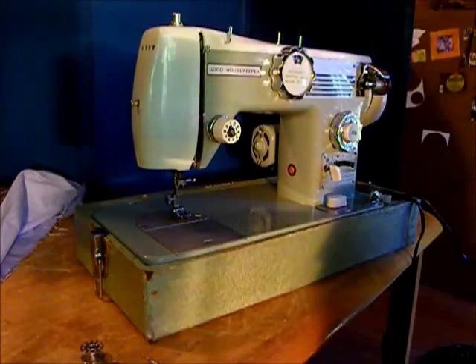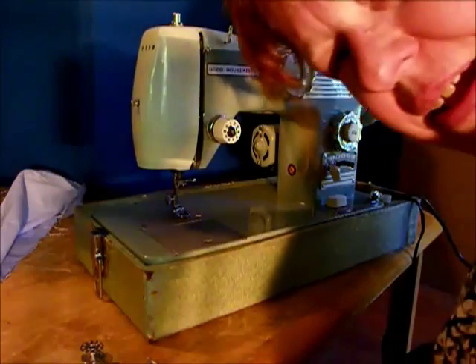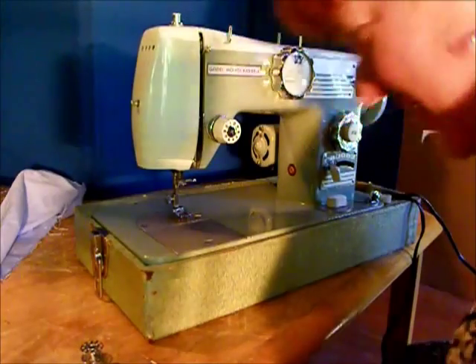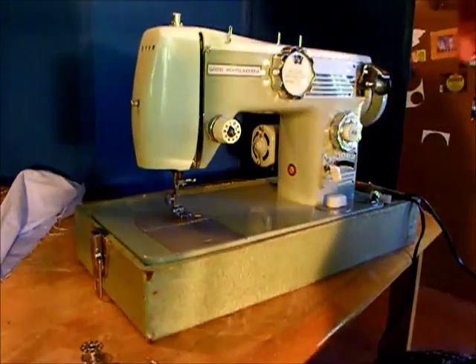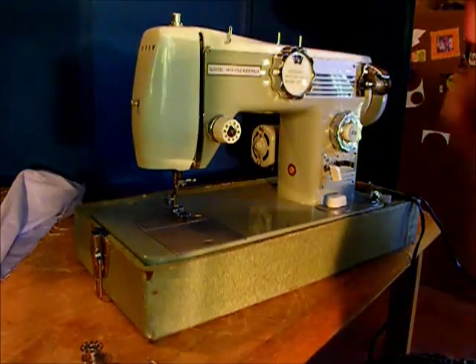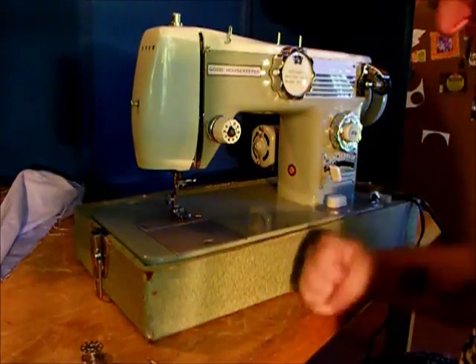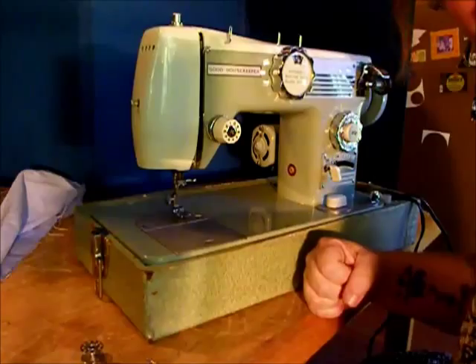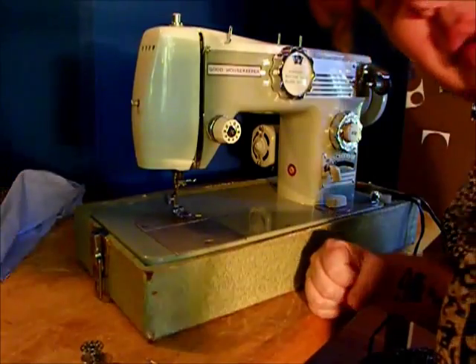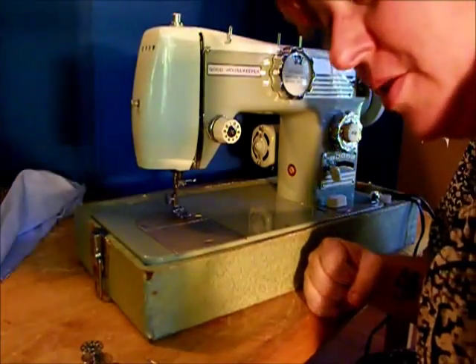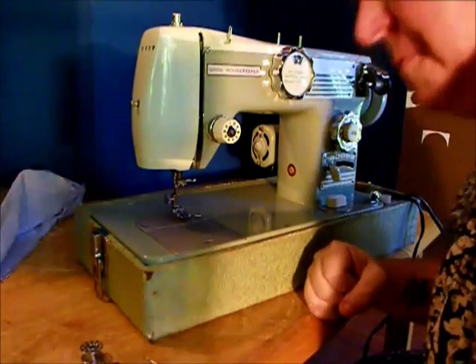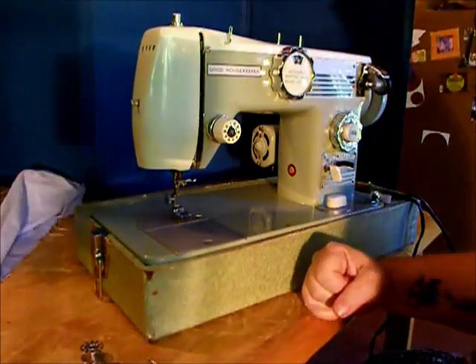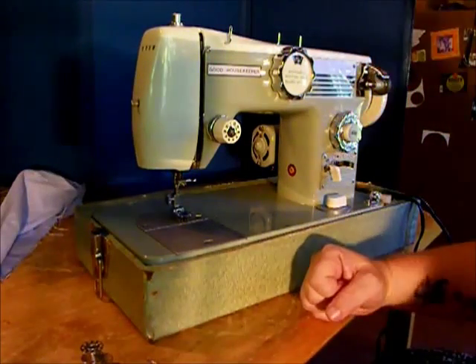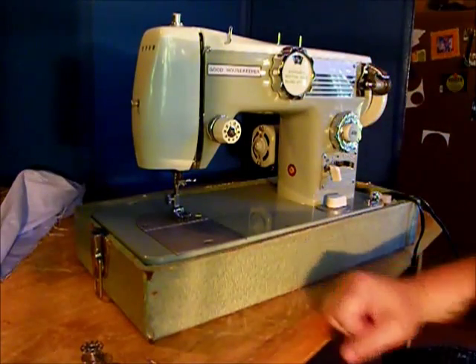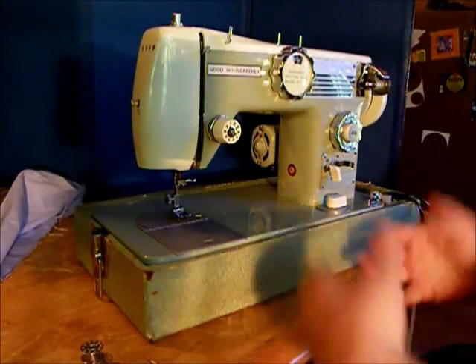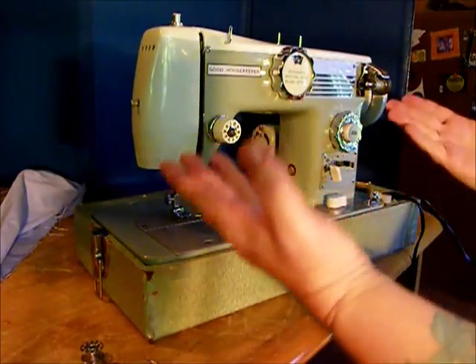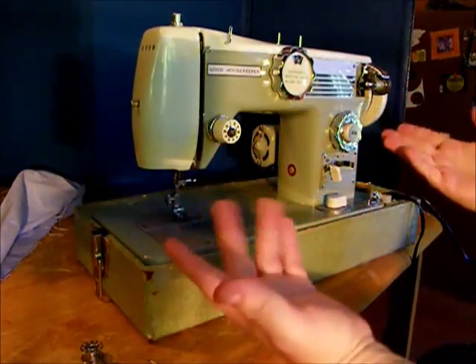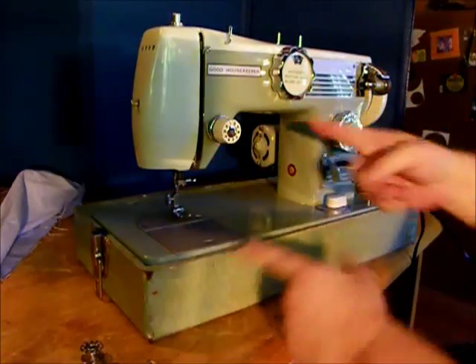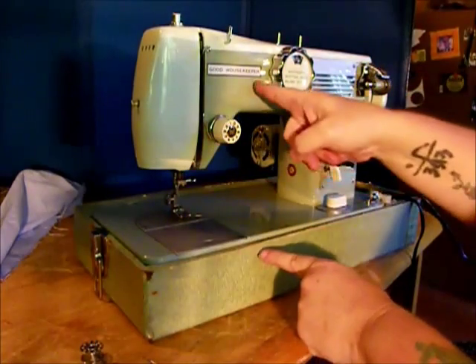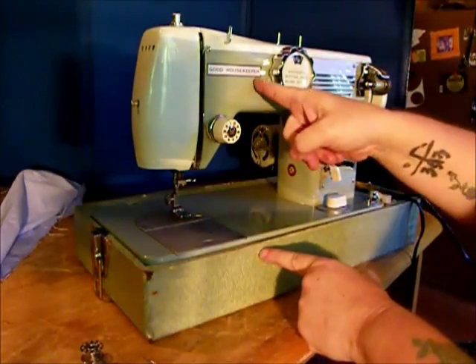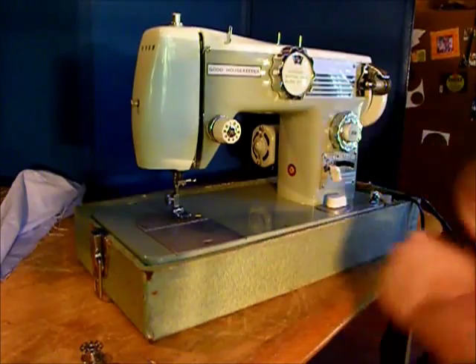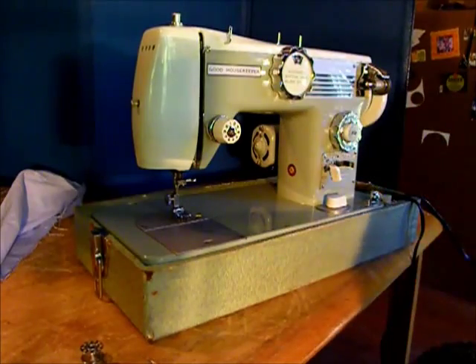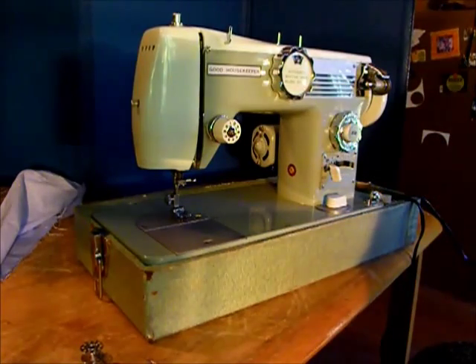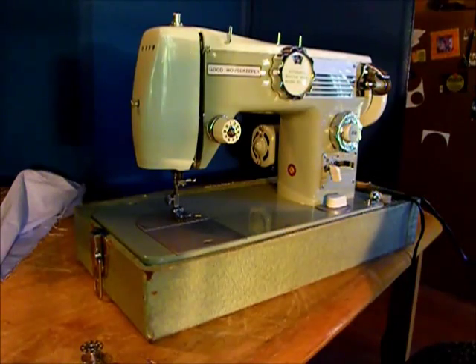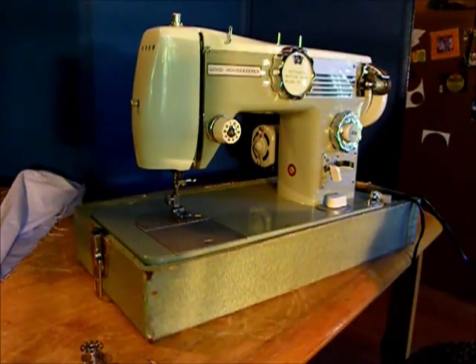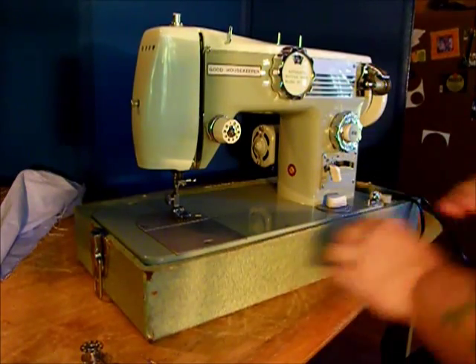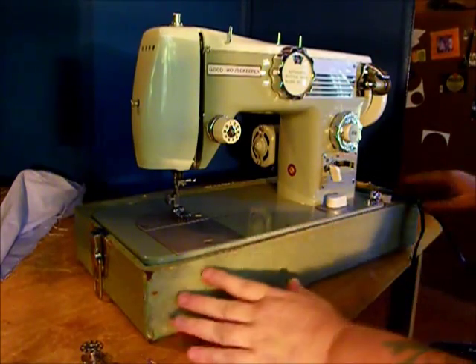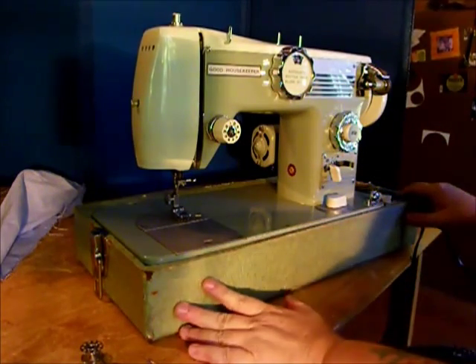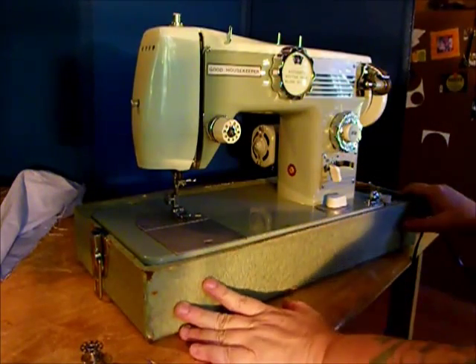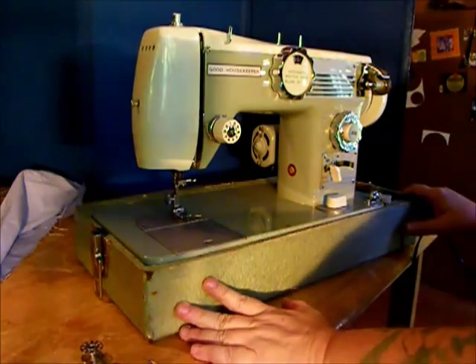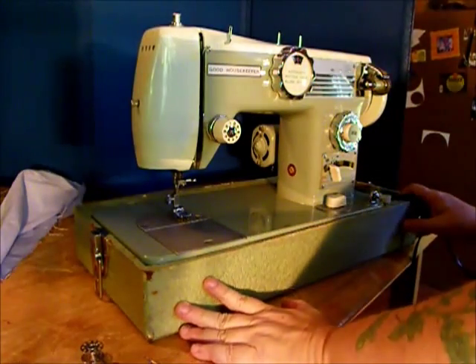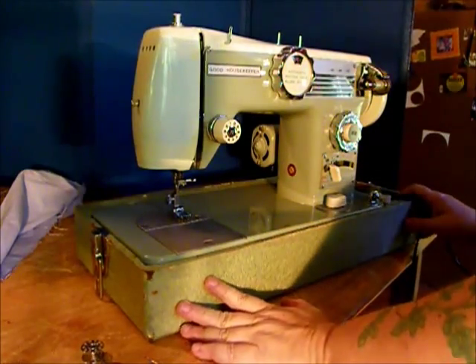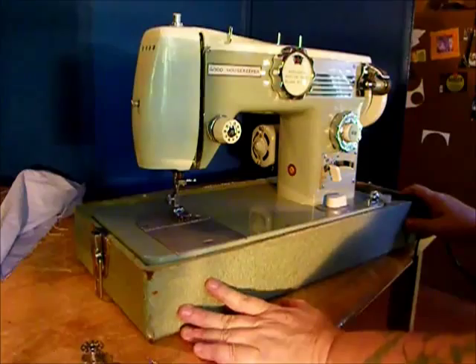Hi, this is TR for Stagecoach Road Sewing Machine Service. Today we have a good housekeeper. This is an early 60s machine made in Japan.